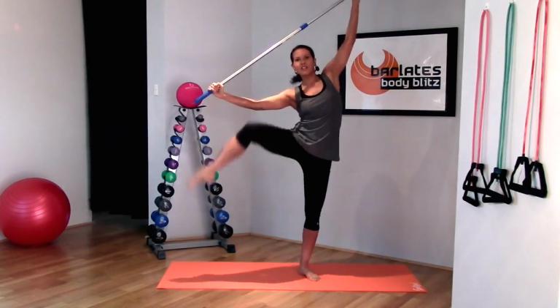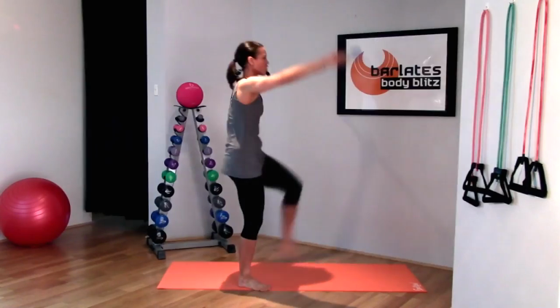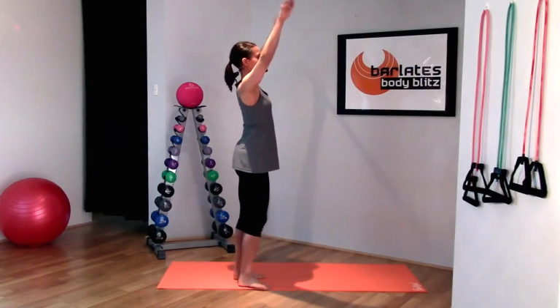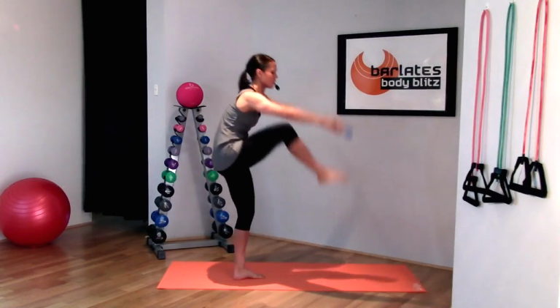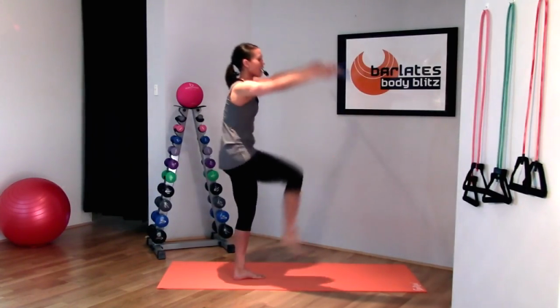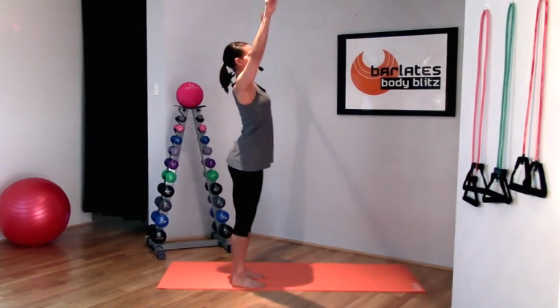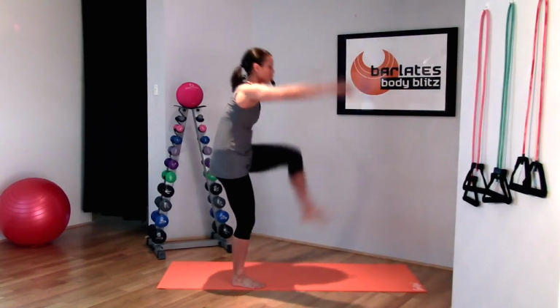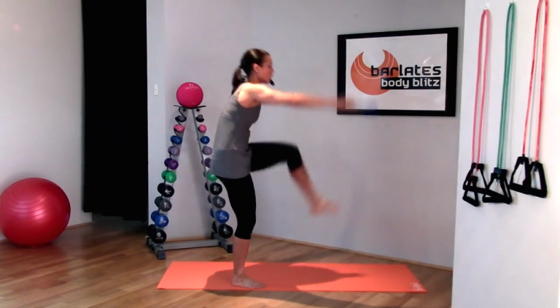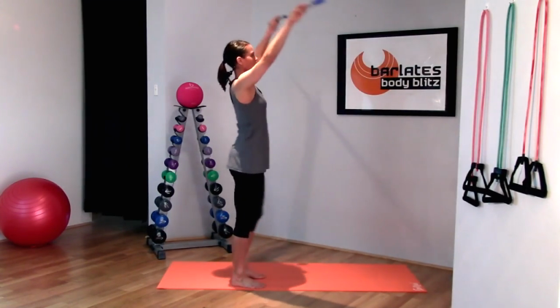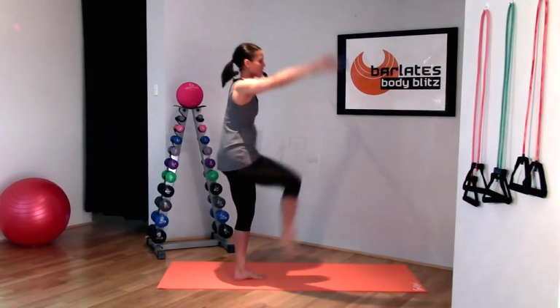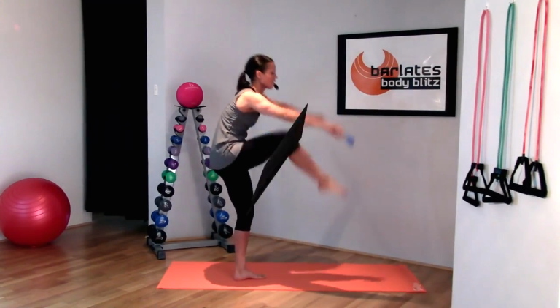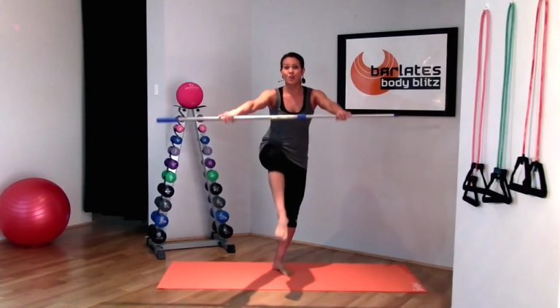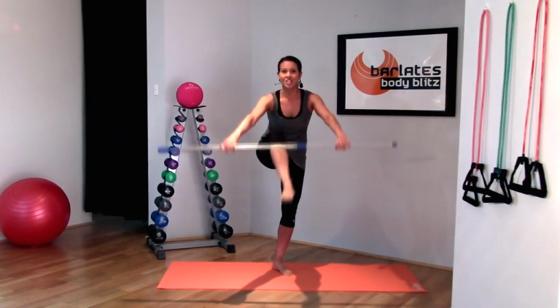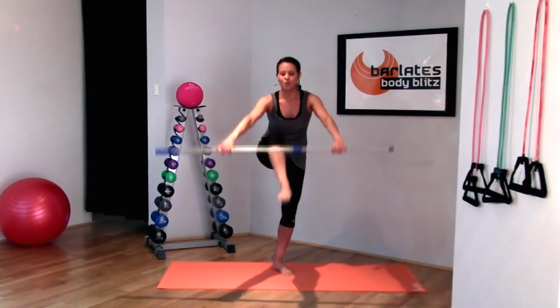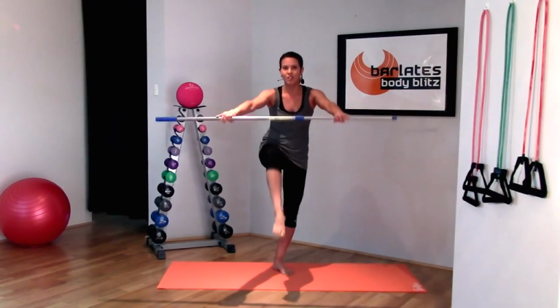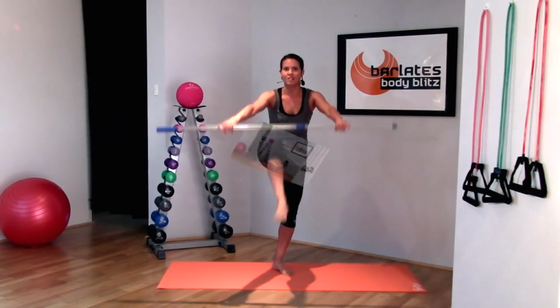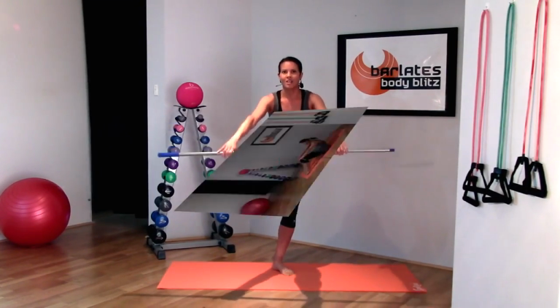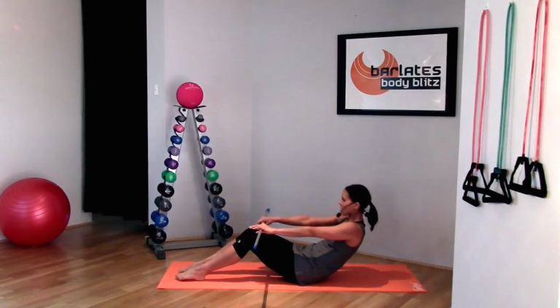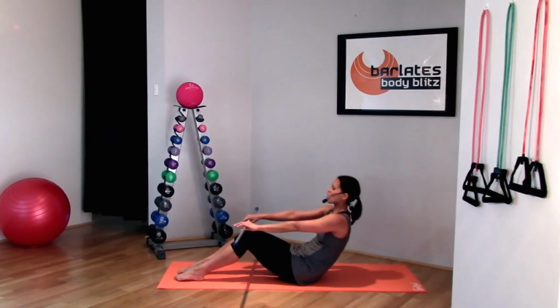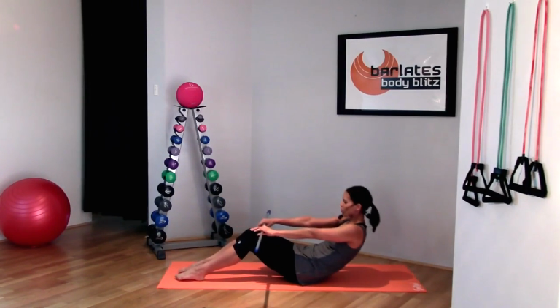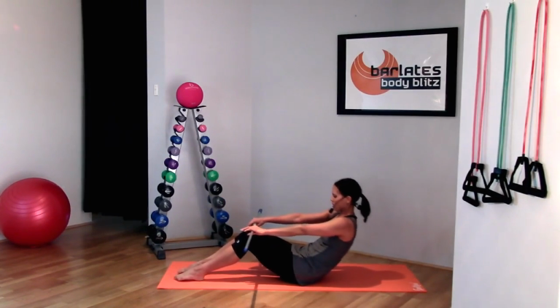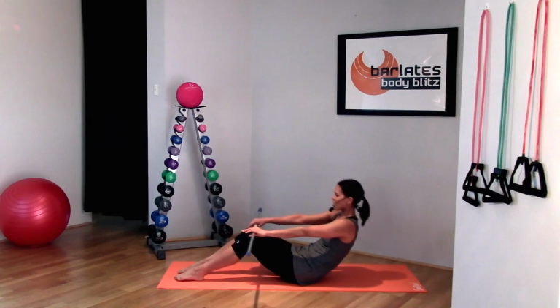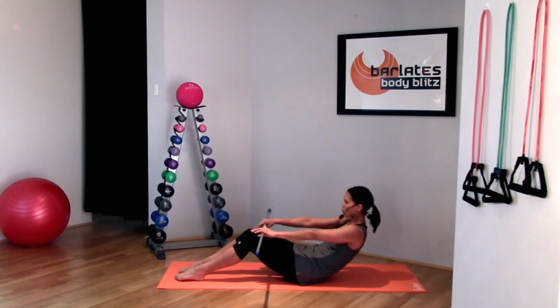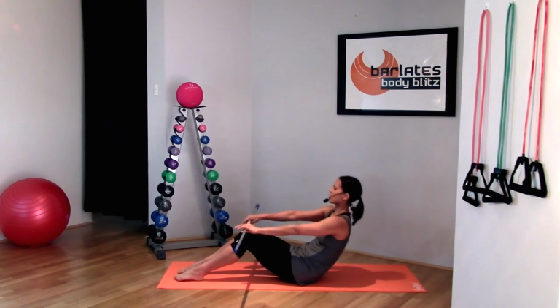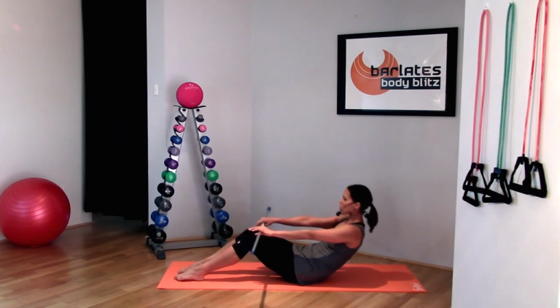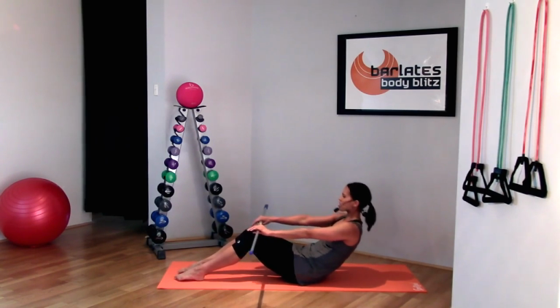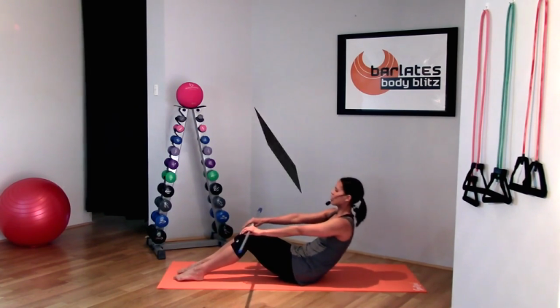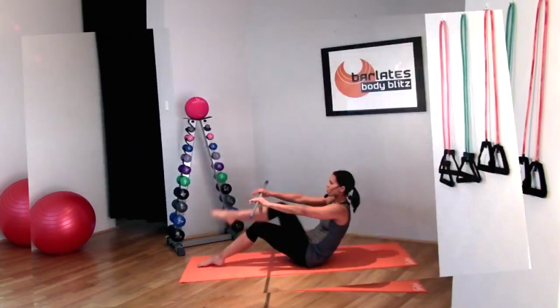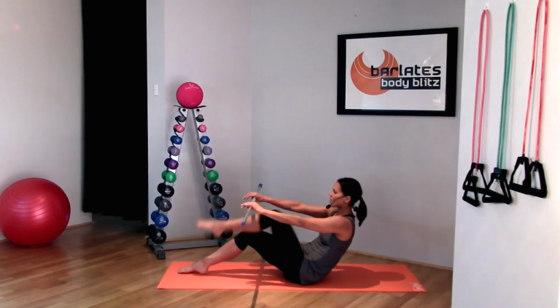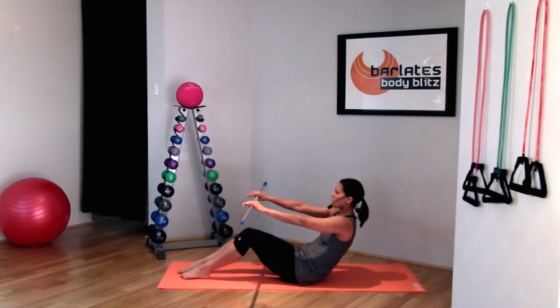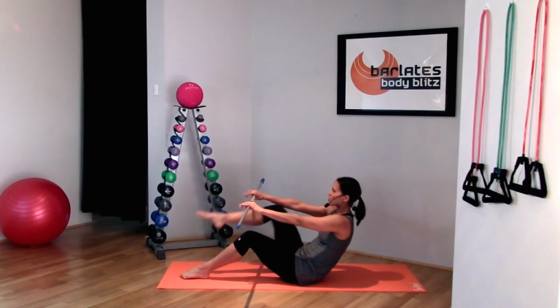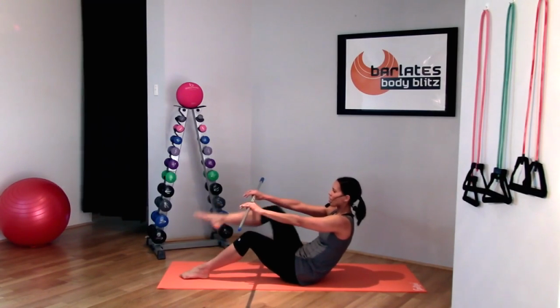Knee to your chest here, and bending forward at the waist. Crunching in that middle, curving over, crunching forward. Gentle motion. Shoulders down. Sucking your belly button to your spine.